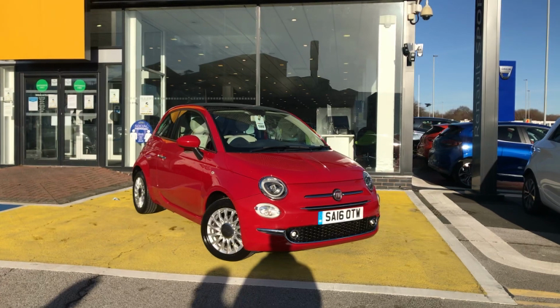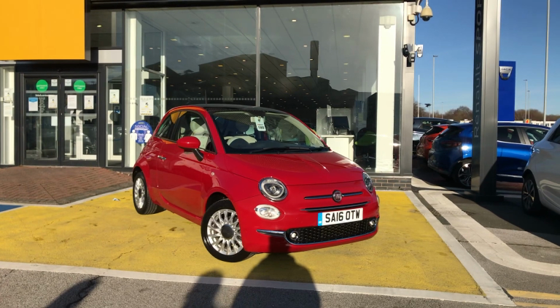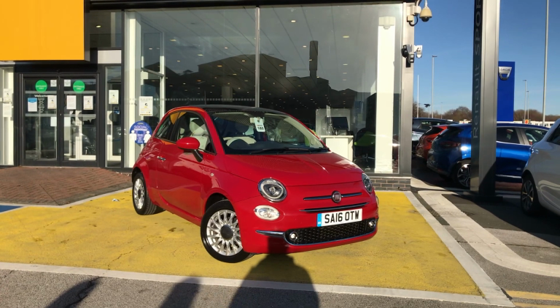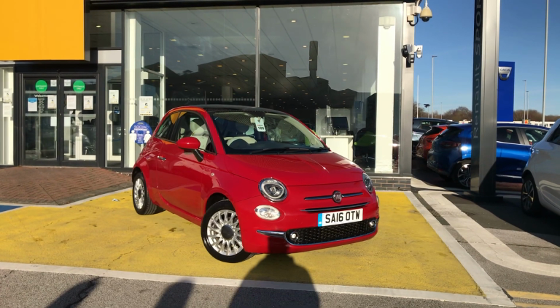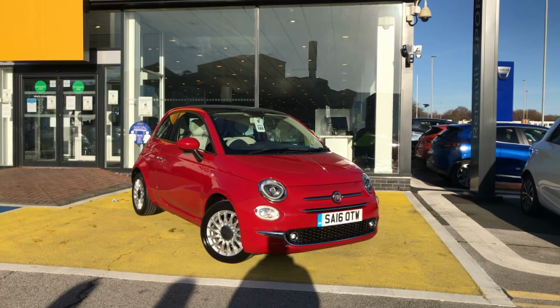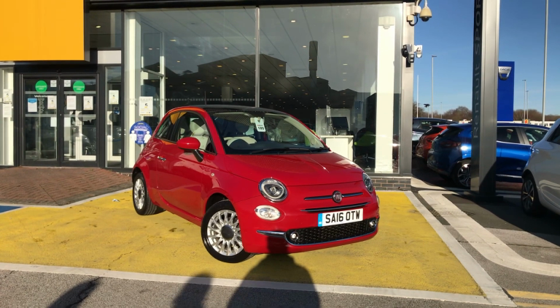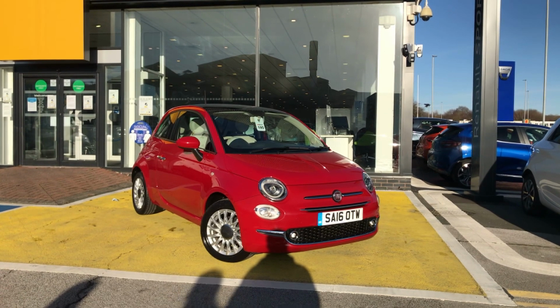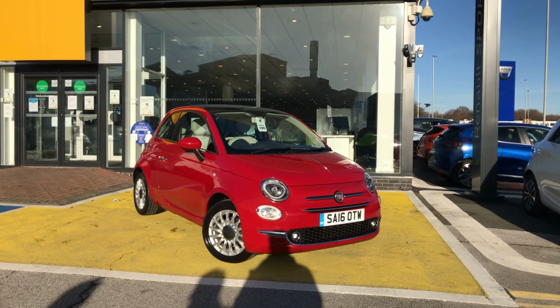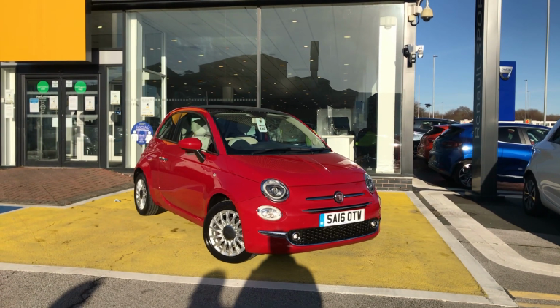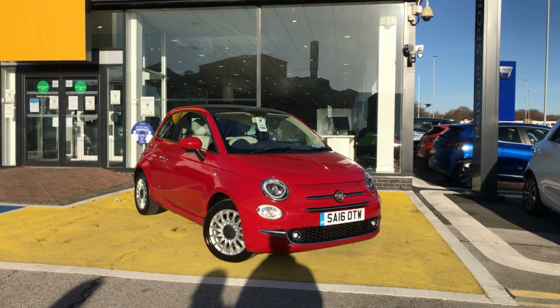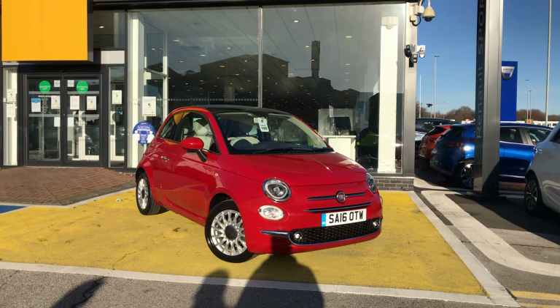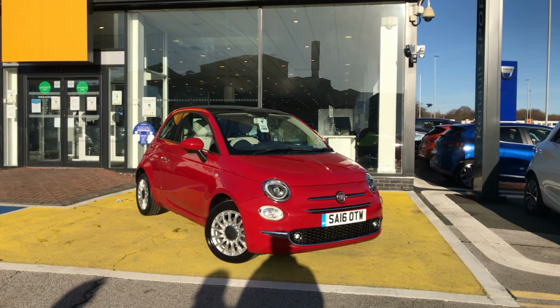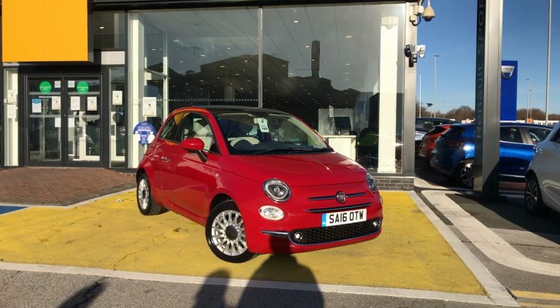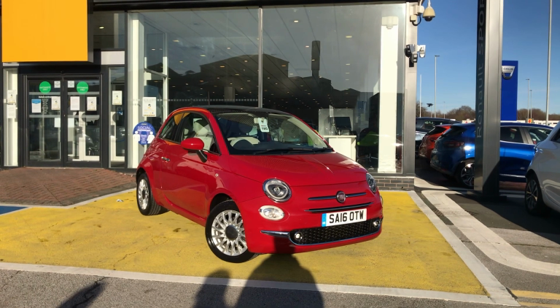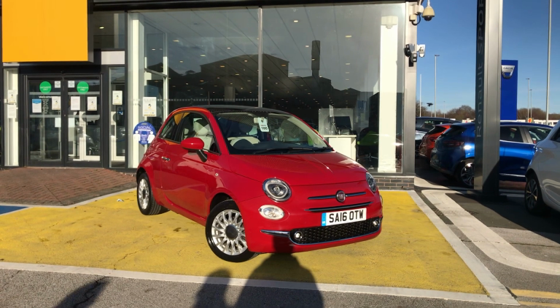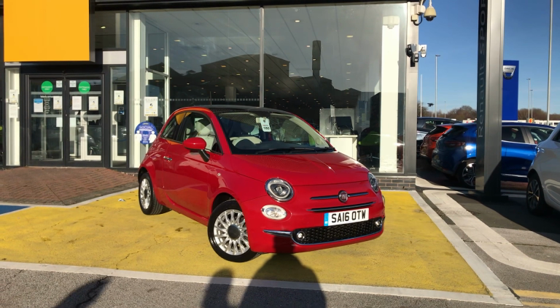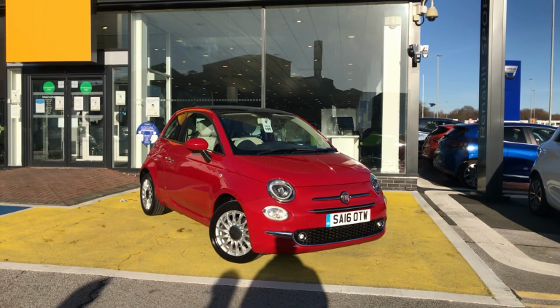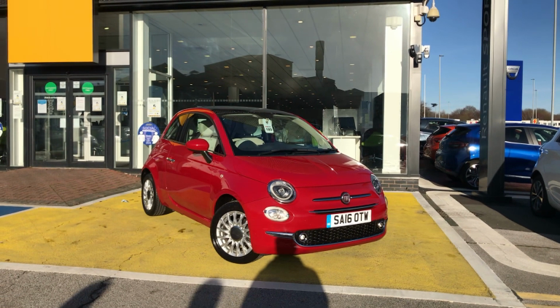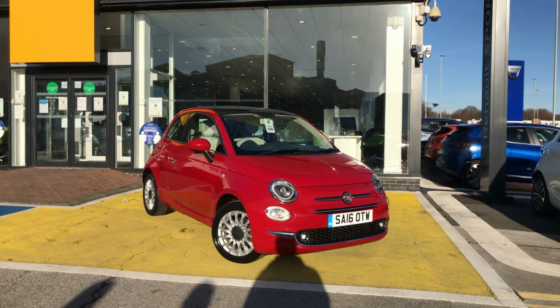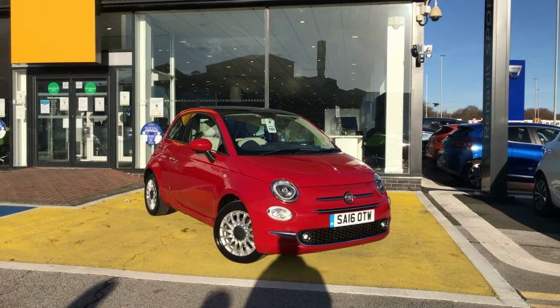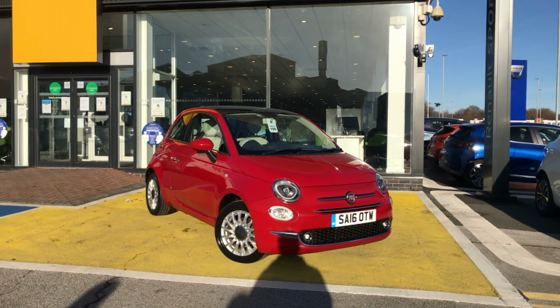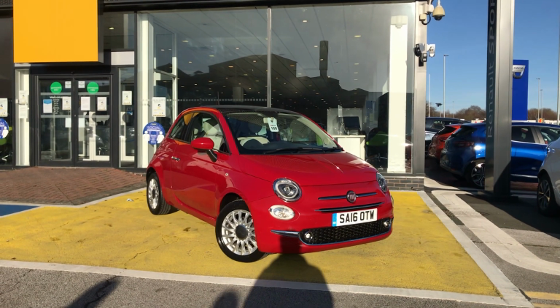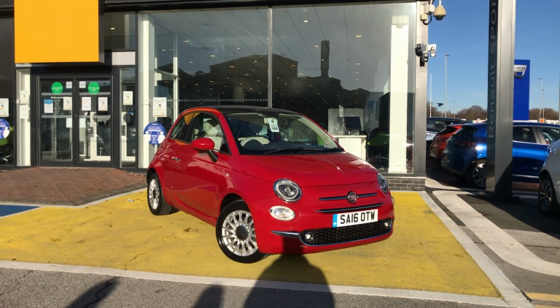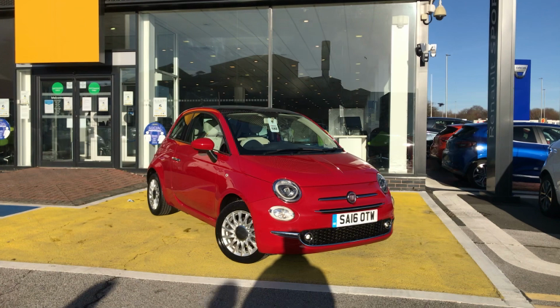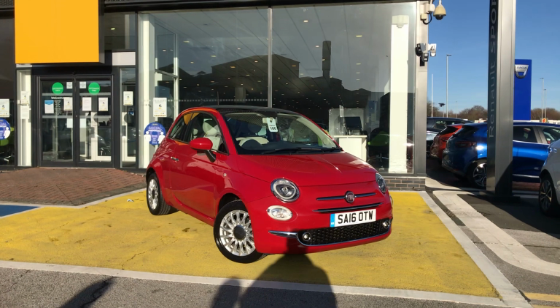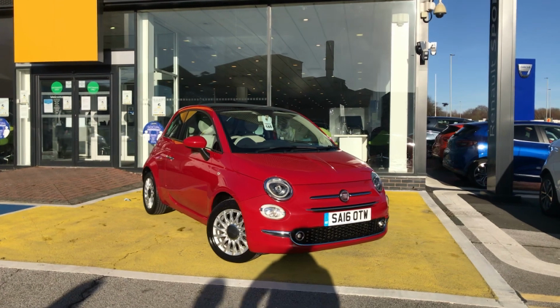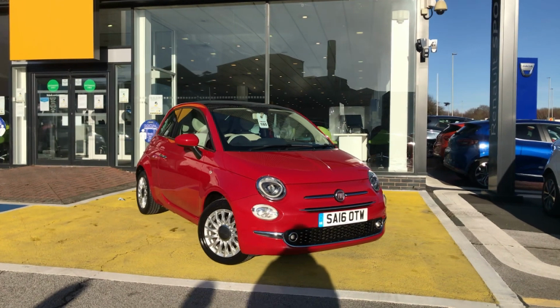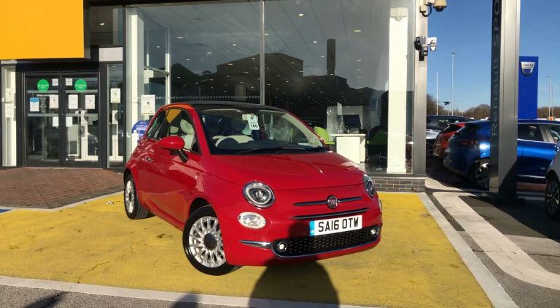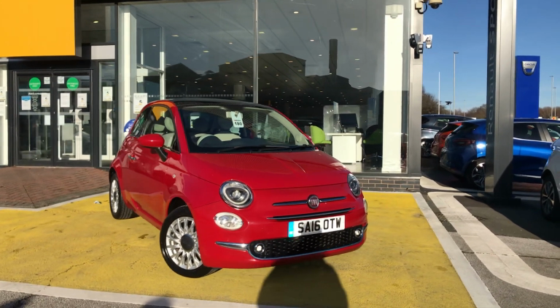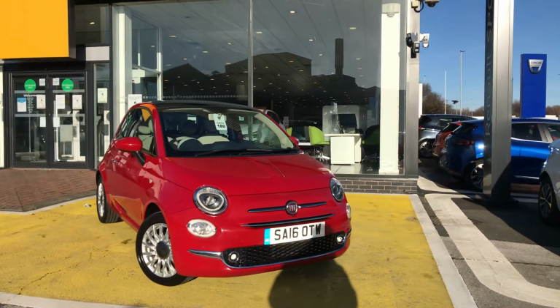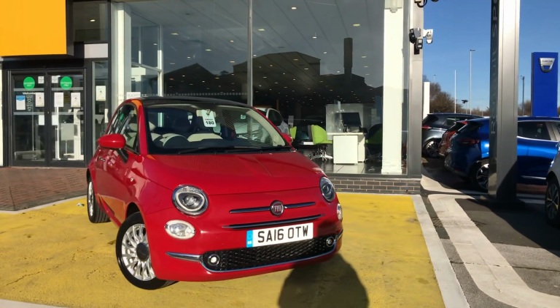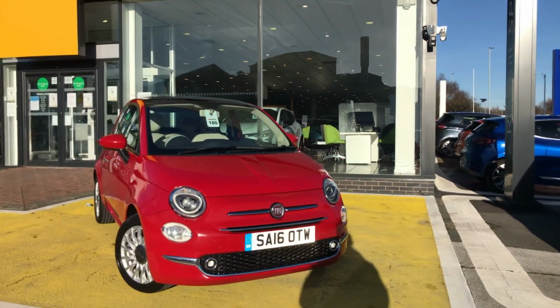Welcome to Holcroft Renault. We are currently operating on a click and collect basis, offering delivery anywhere within the UK with a 14-day money back guarantee. This is a short walk around video of a Fiat 500 1.2 petrol.